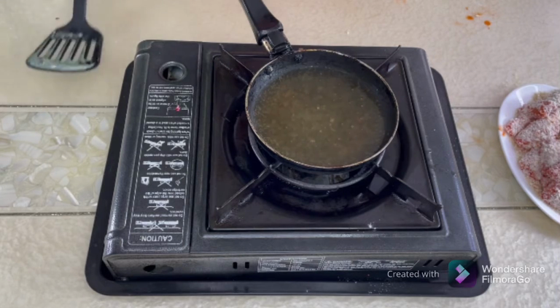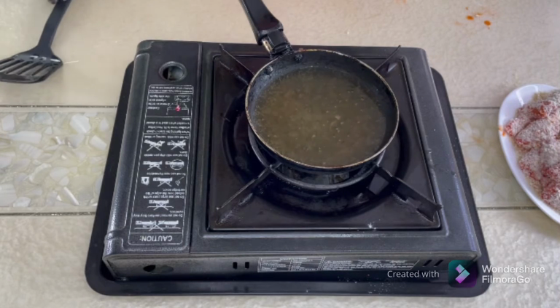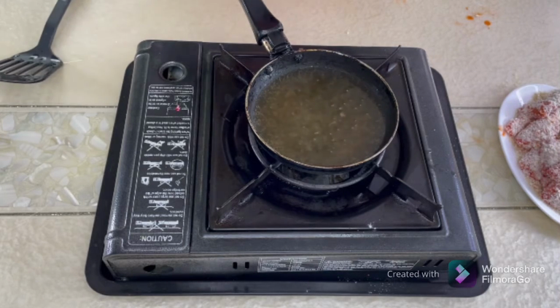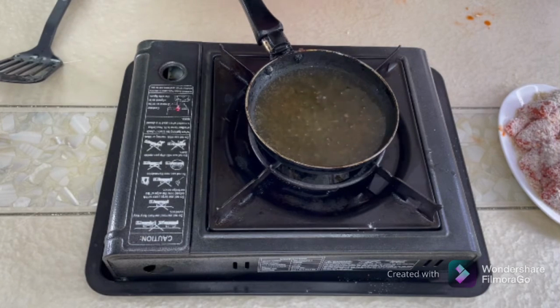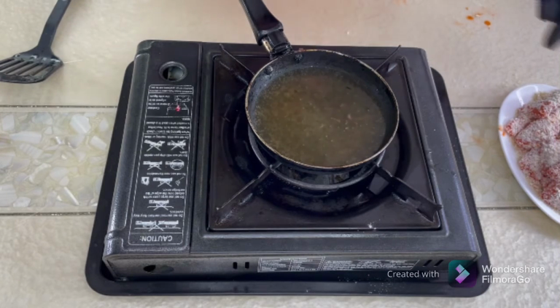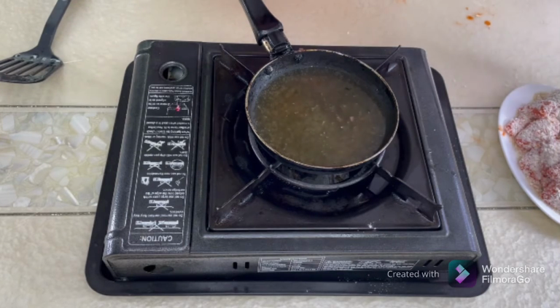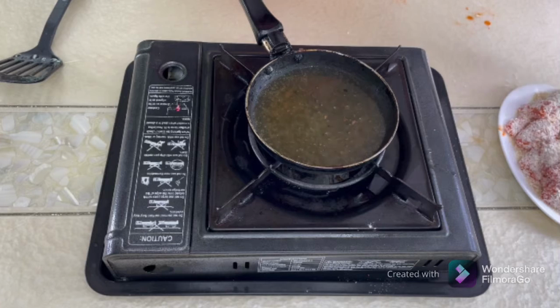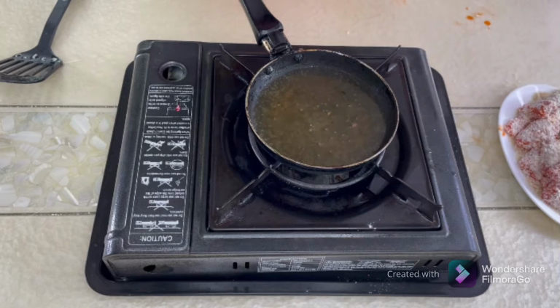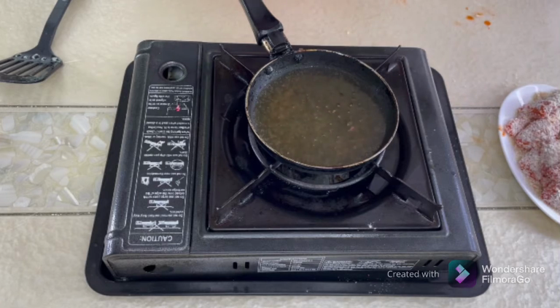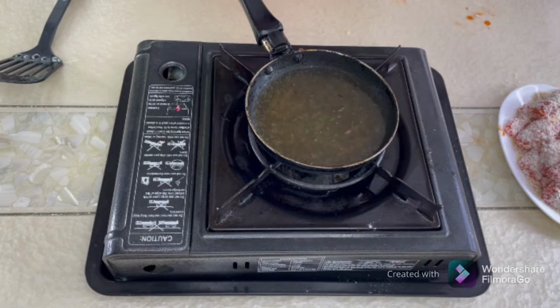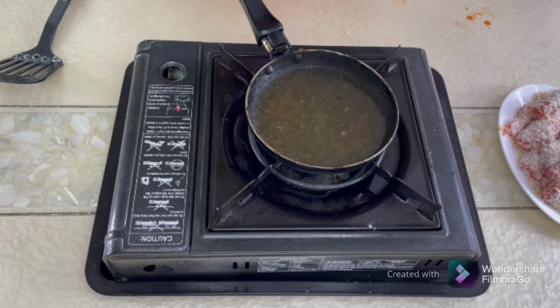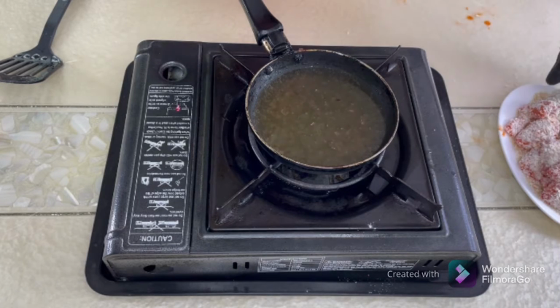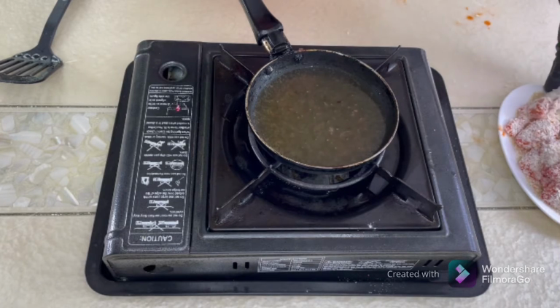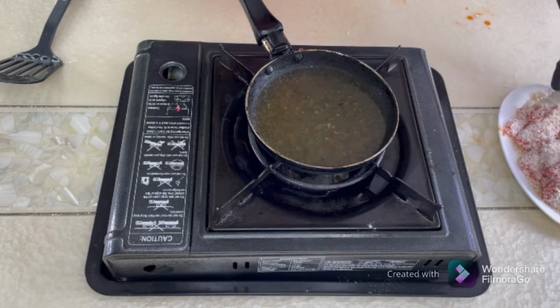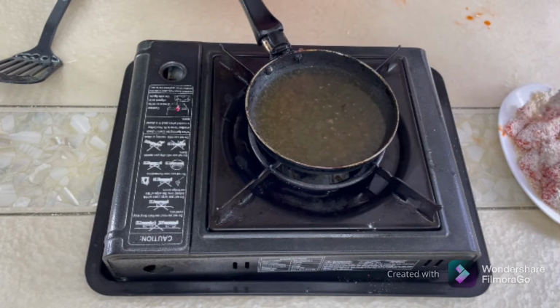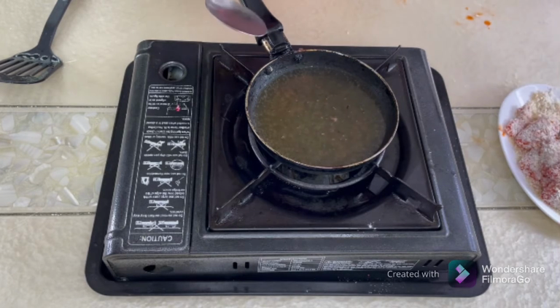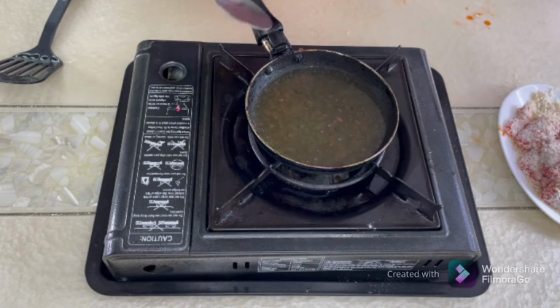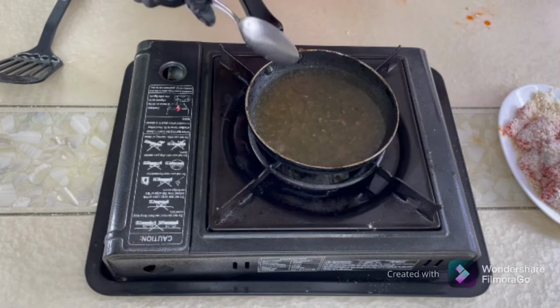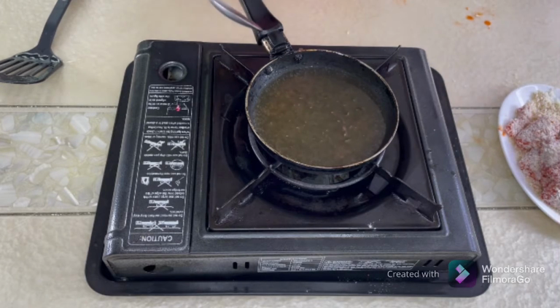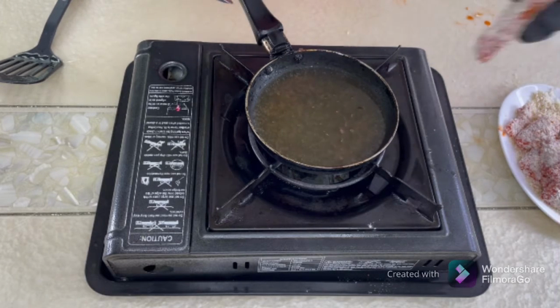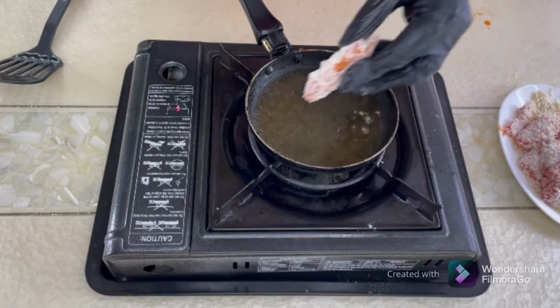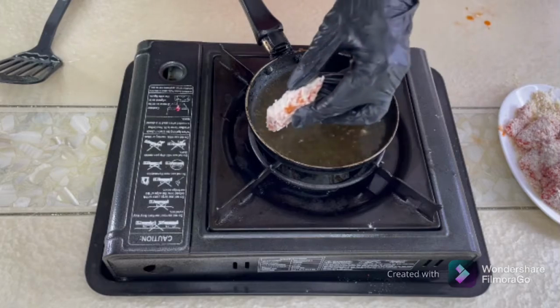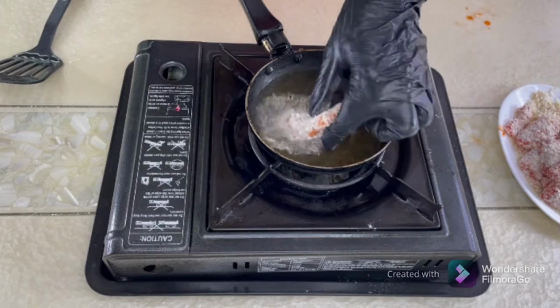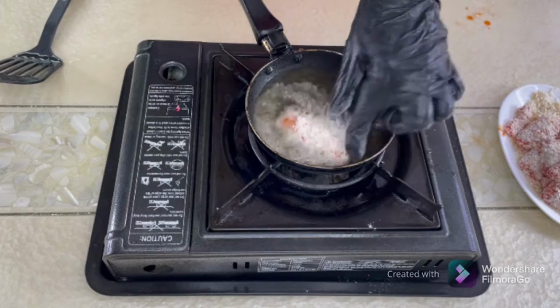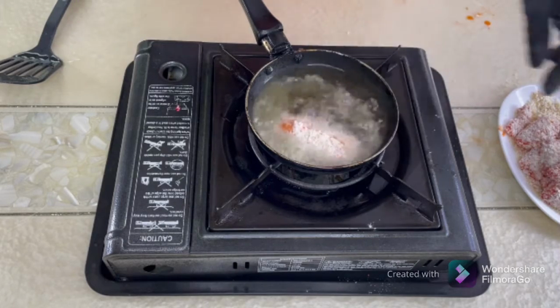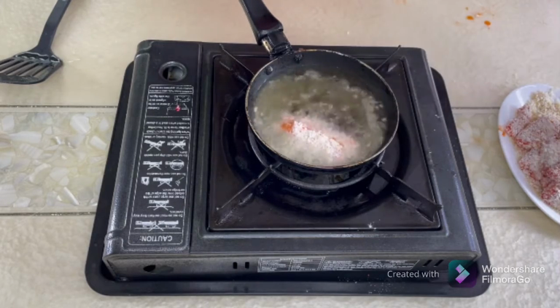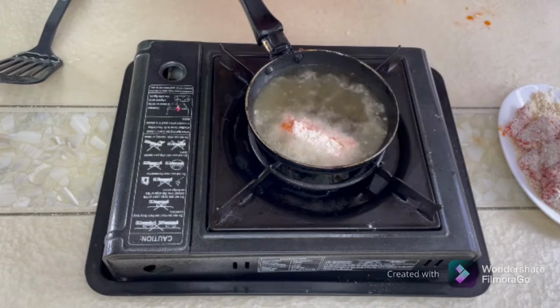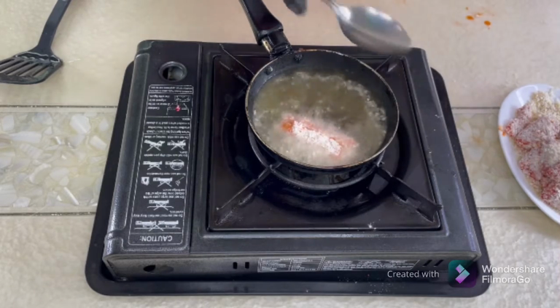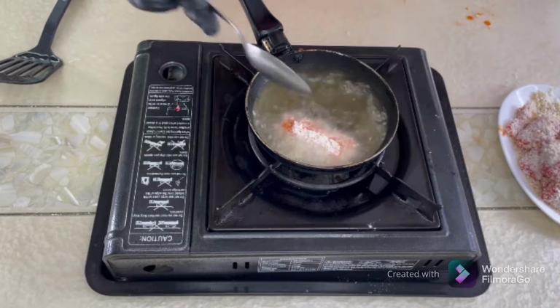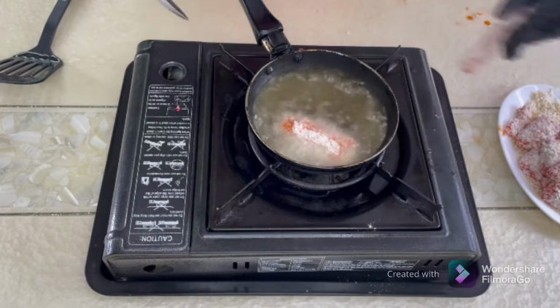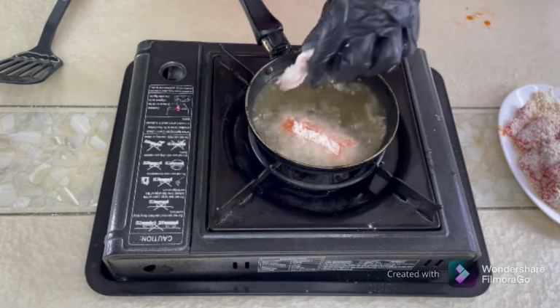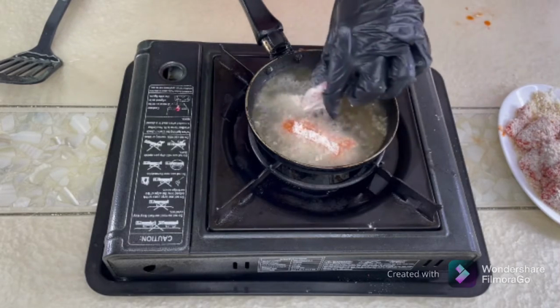We'll do the same procedure for the next batch. Putting too many fish fingers in at once reduces the temperature of the oil, so just go two pieces at a time. If your pan is bigger, you can do three to four.